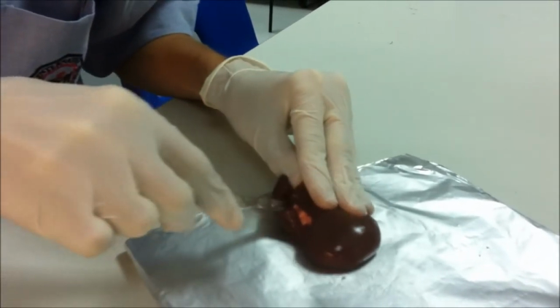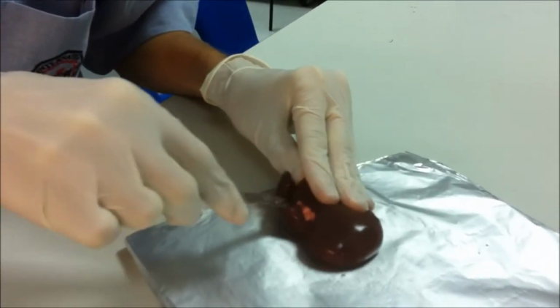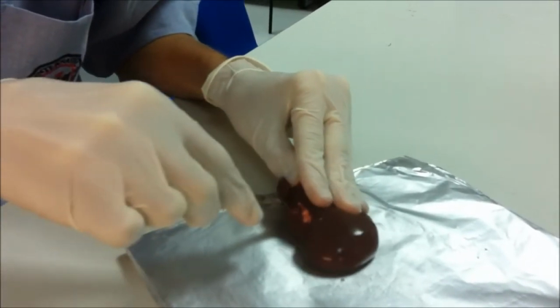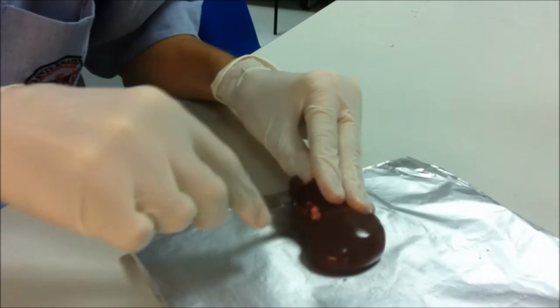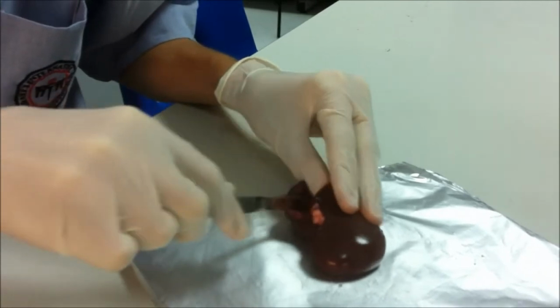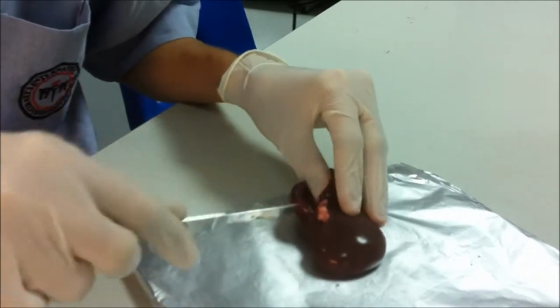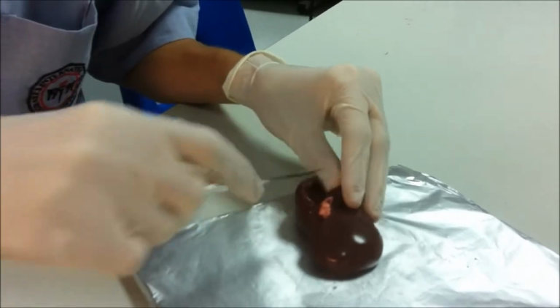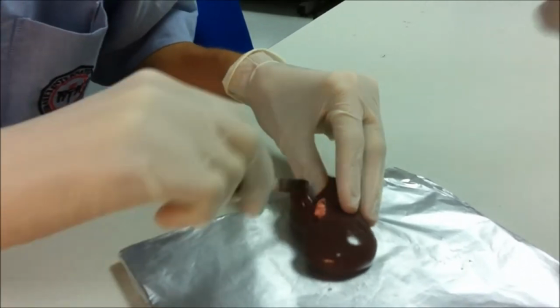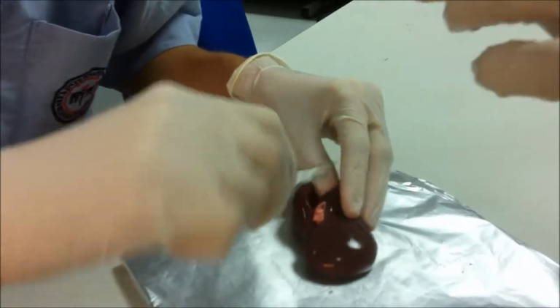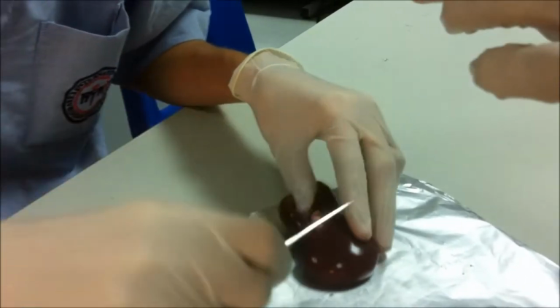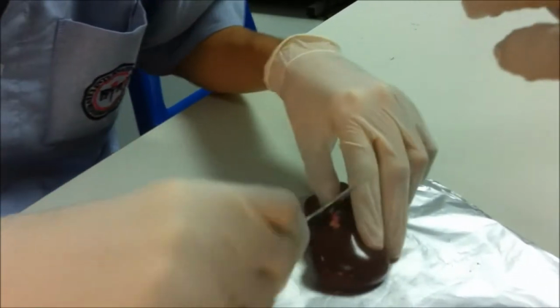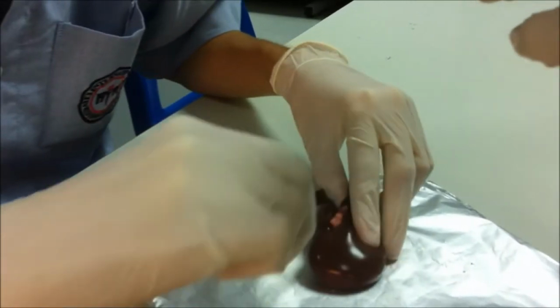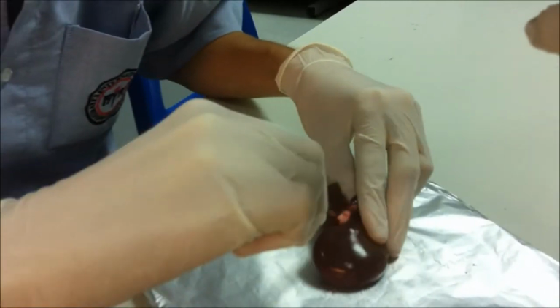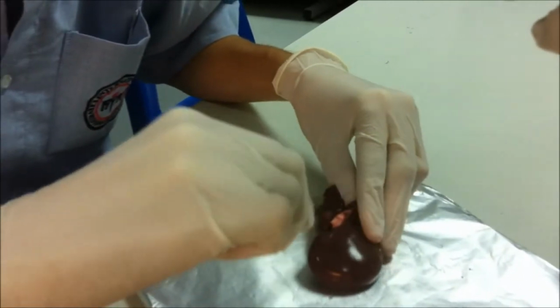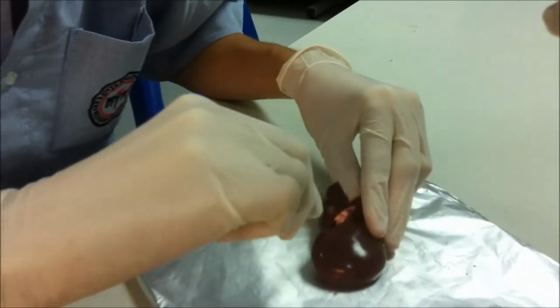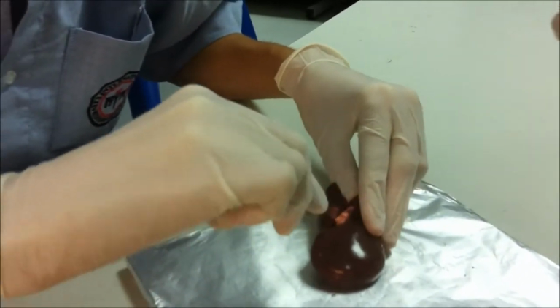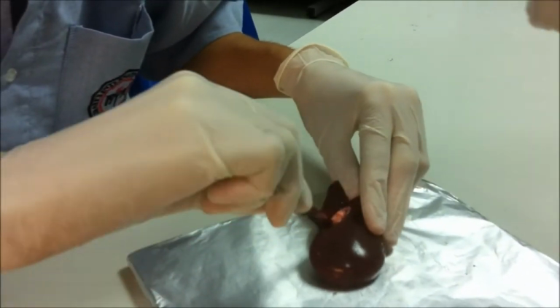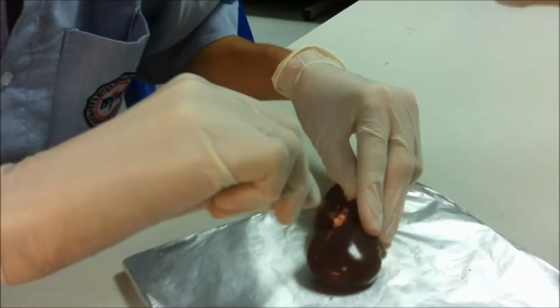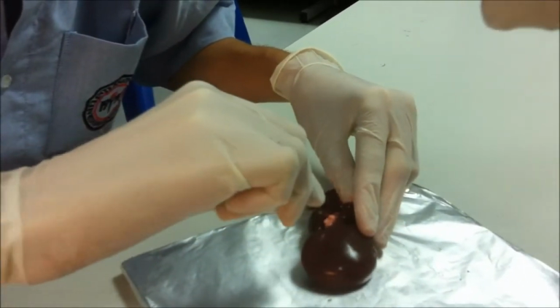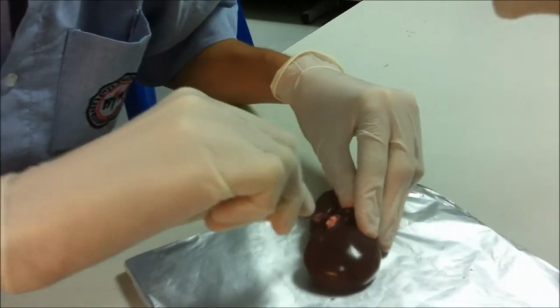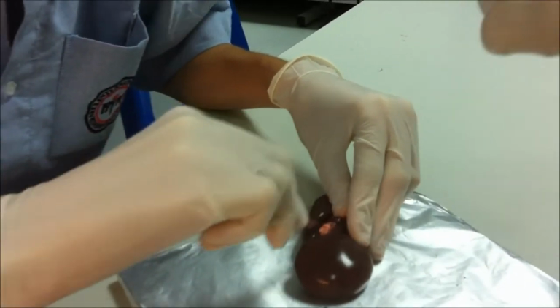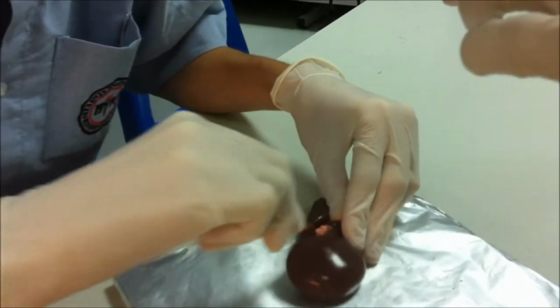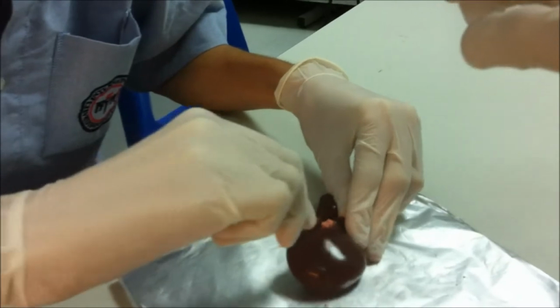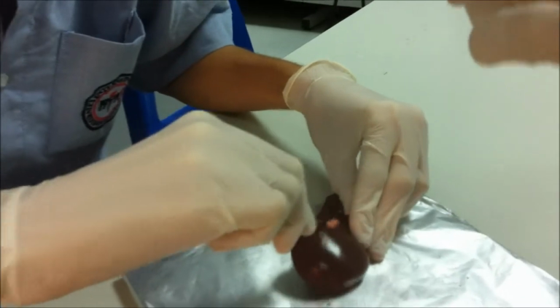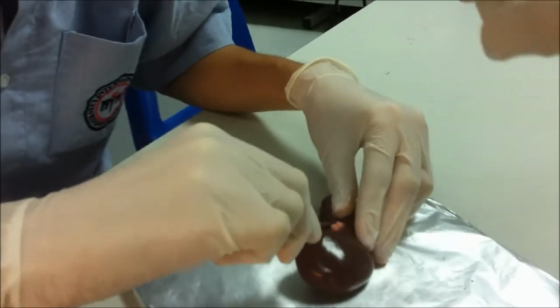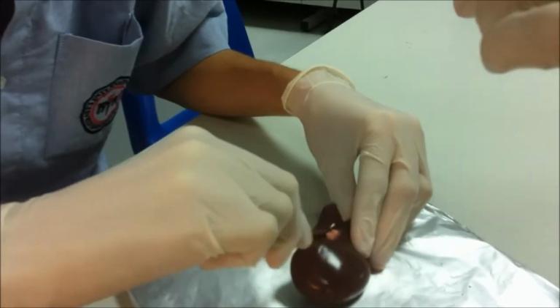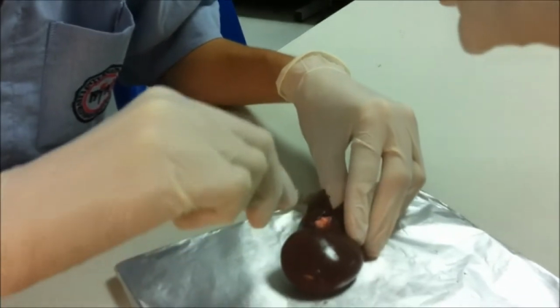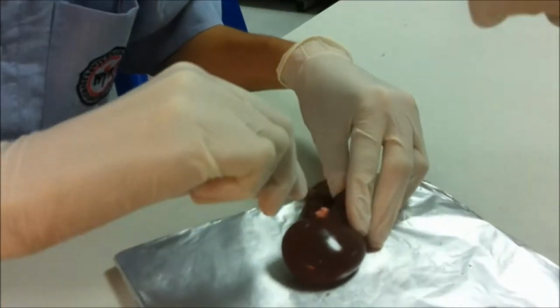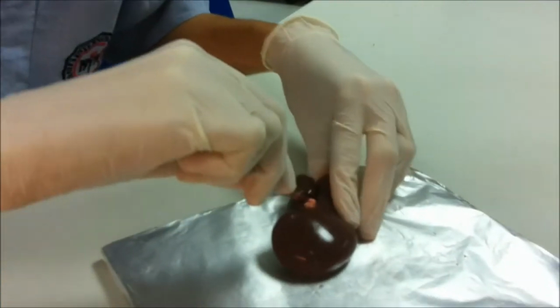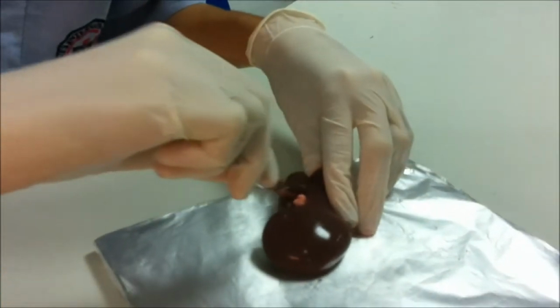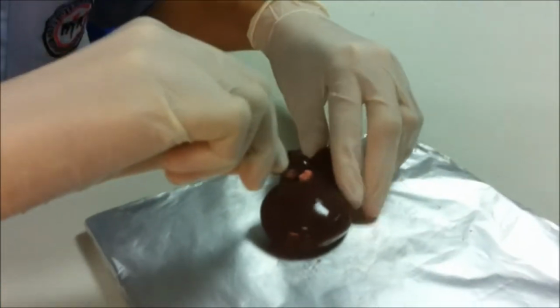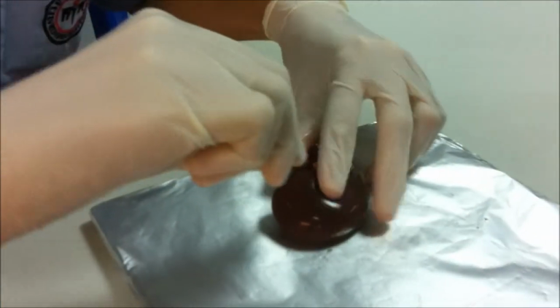It's really hard inside, so it's really hard to cut in. Okay, it's frozen. It's actually frozen.